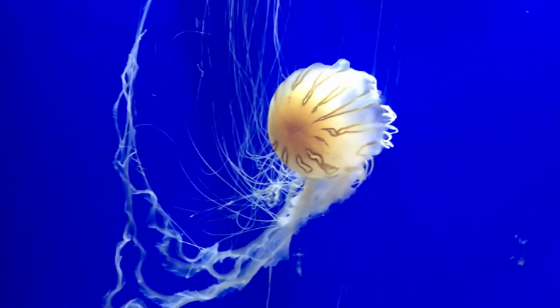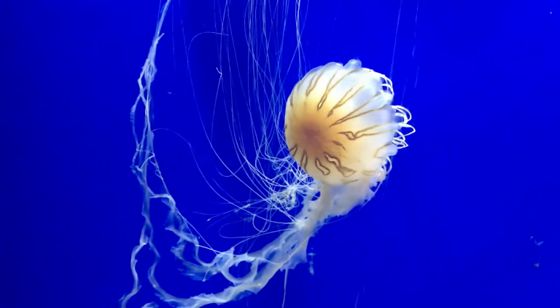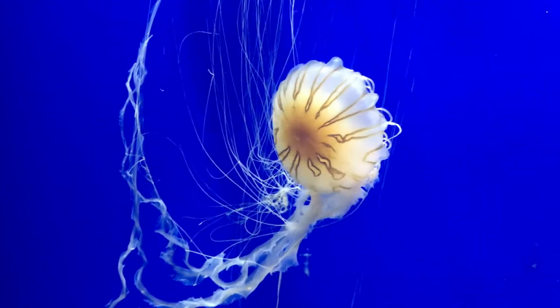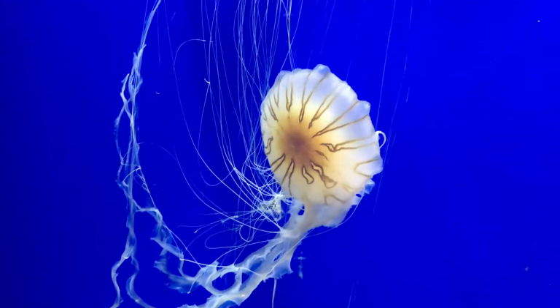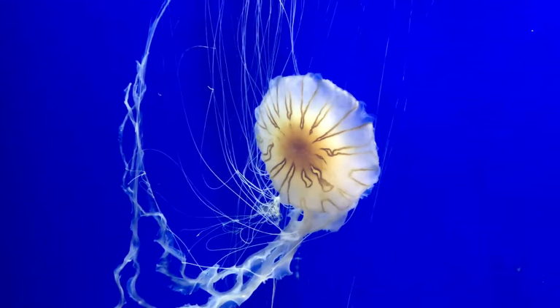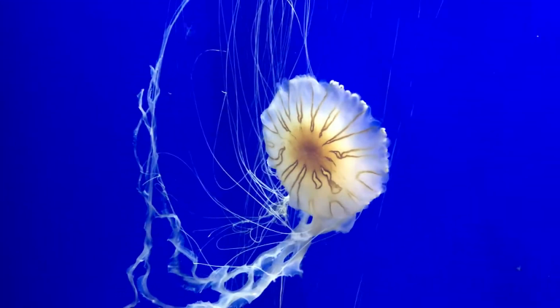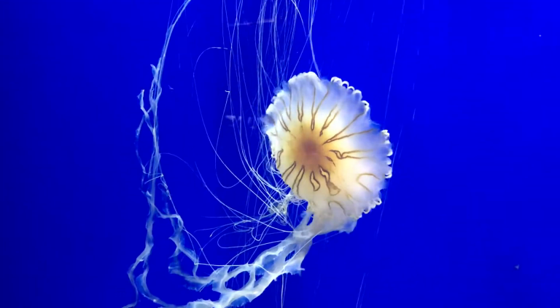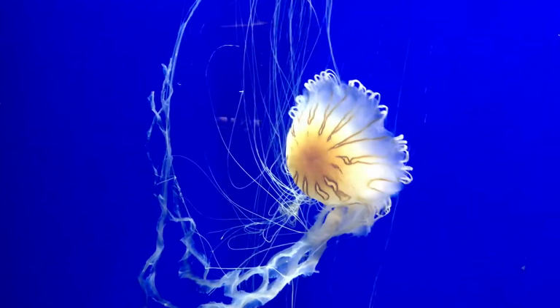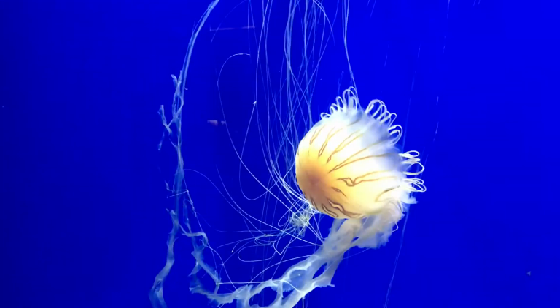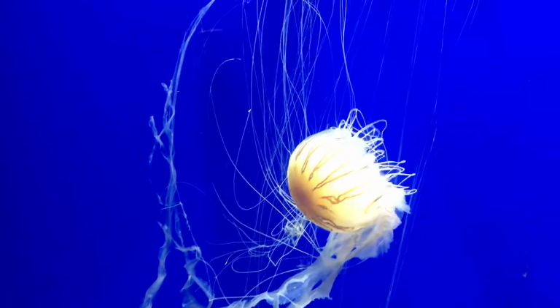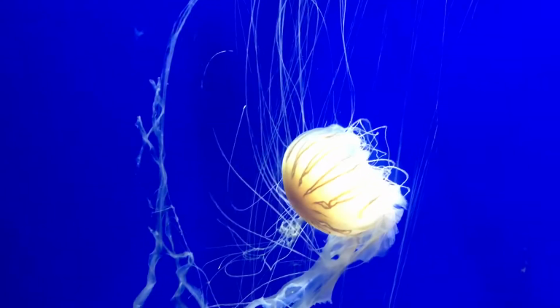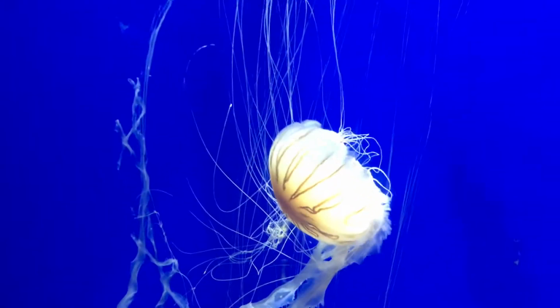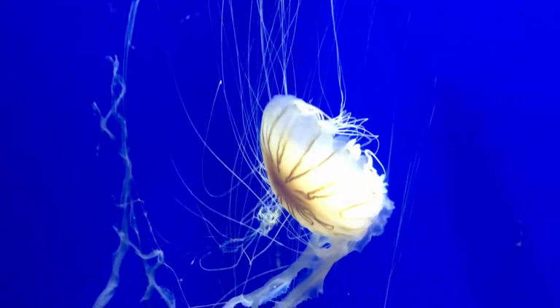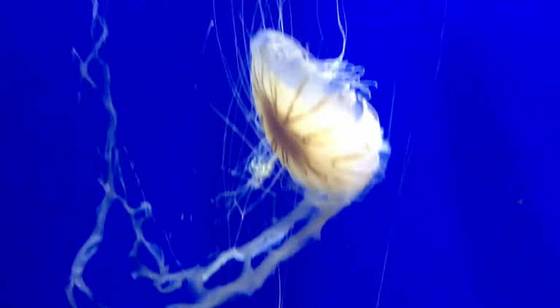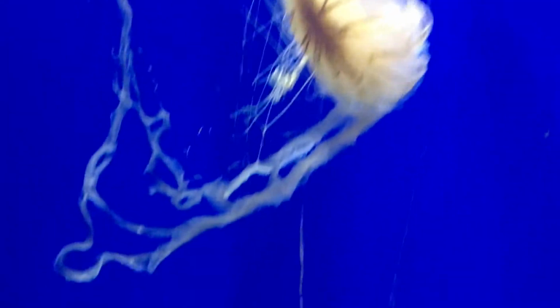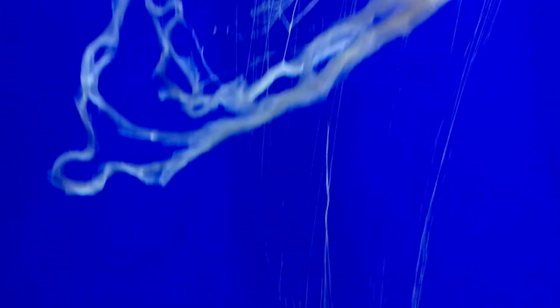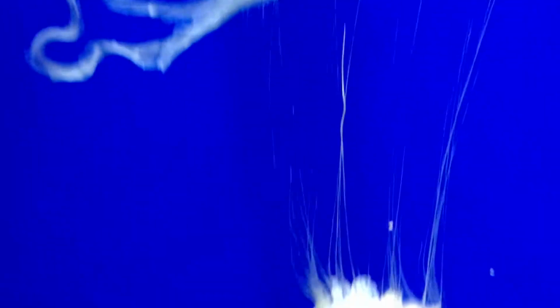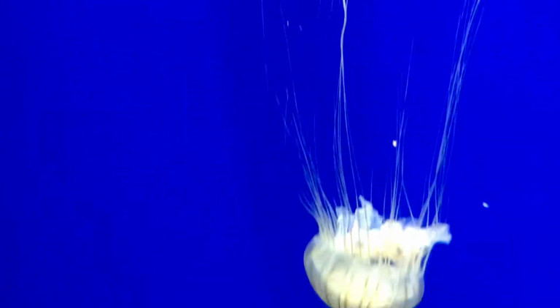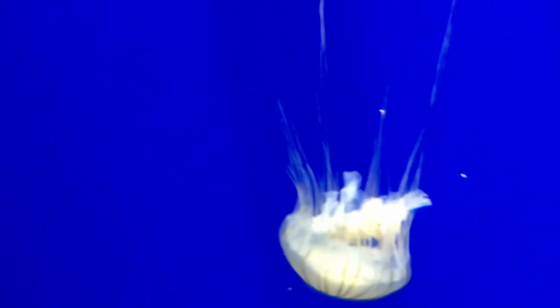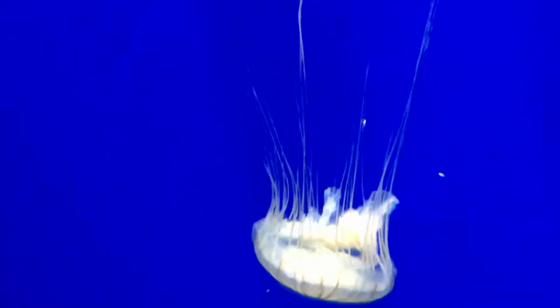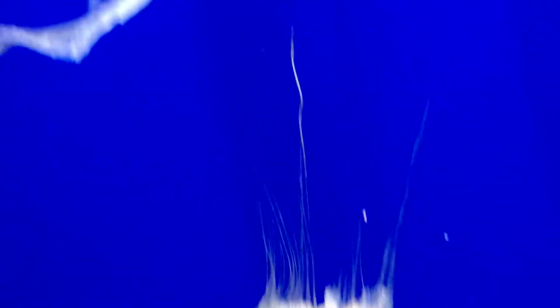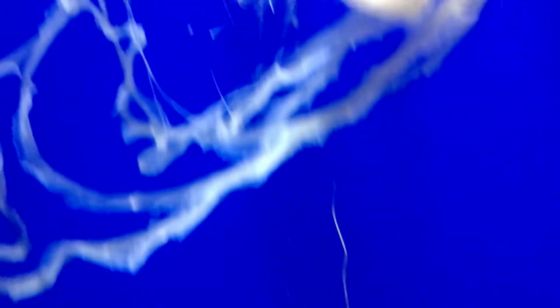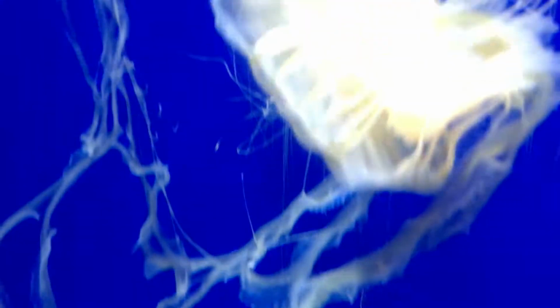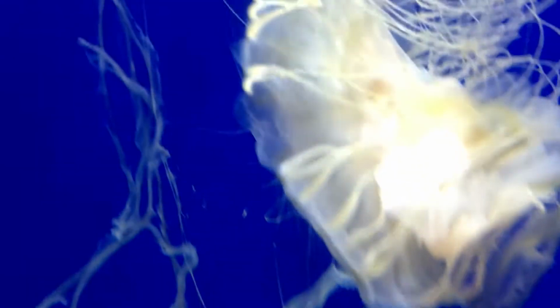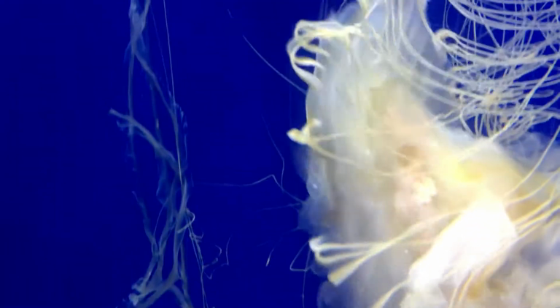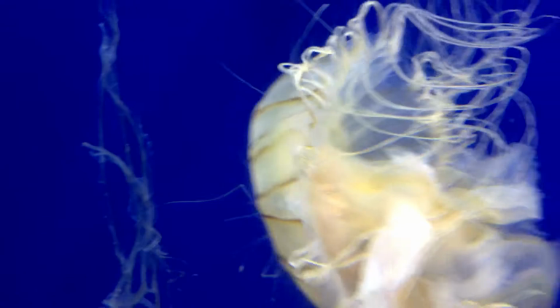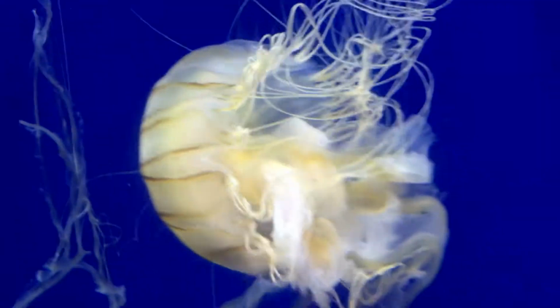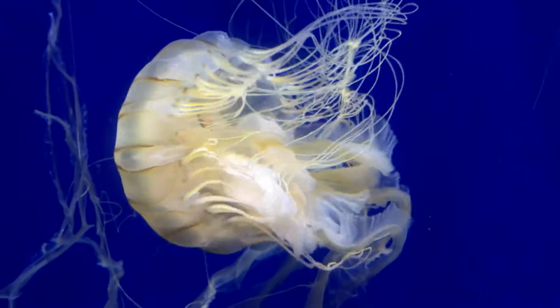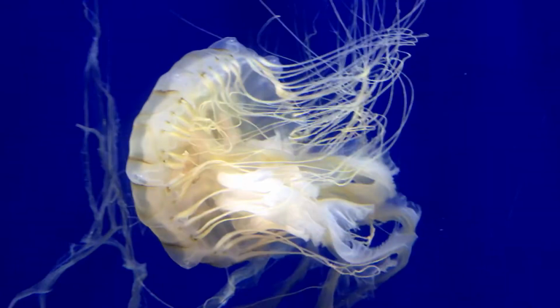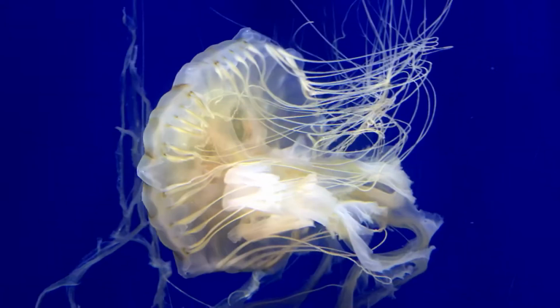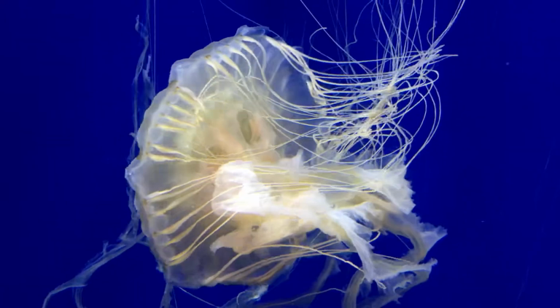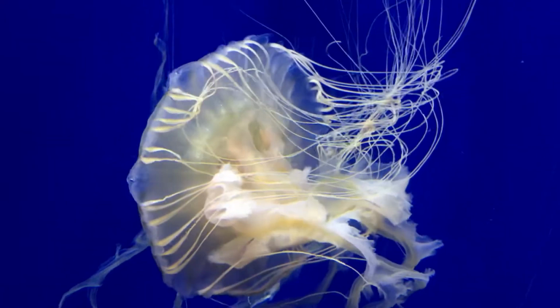Where's the jellyfish's mouth? Underneath. On the side of them. Oh, there's a lot of jellyfish out here.